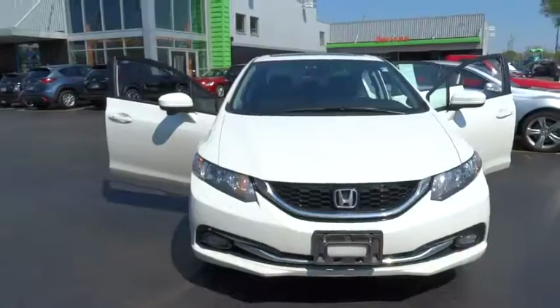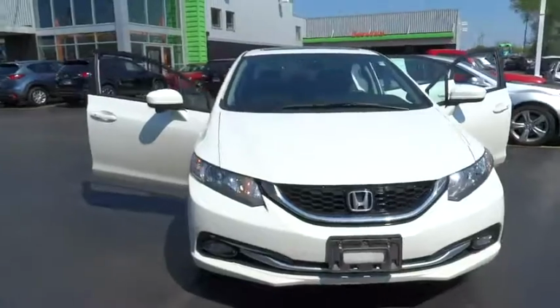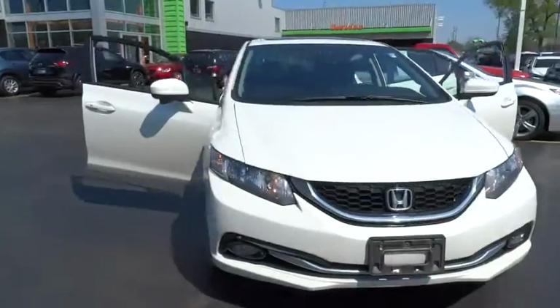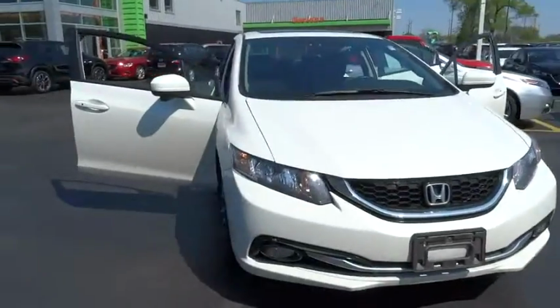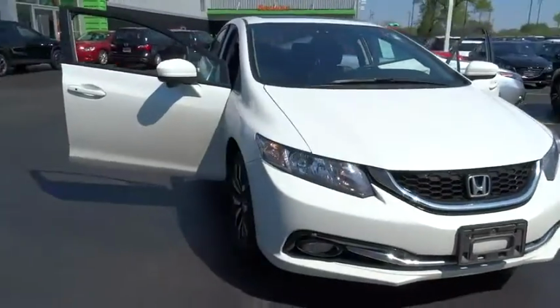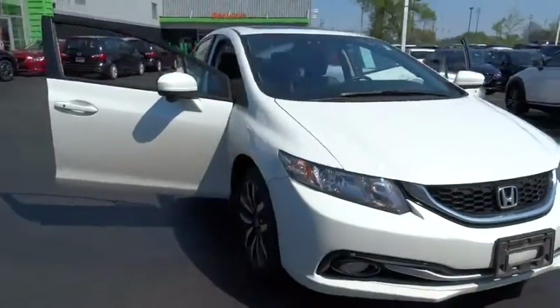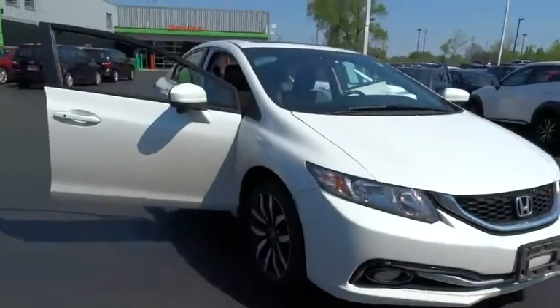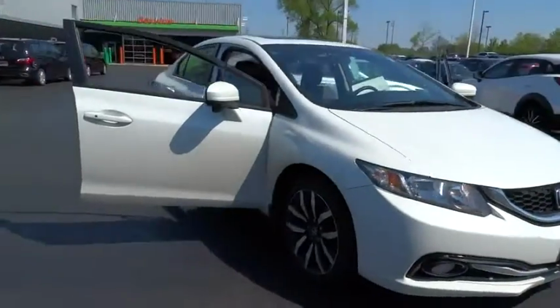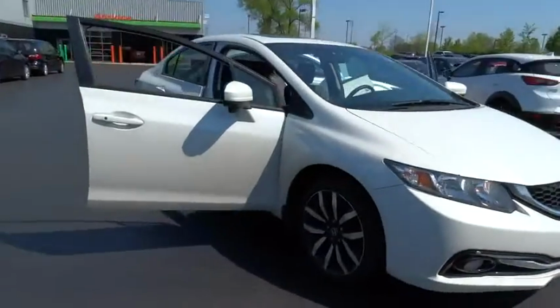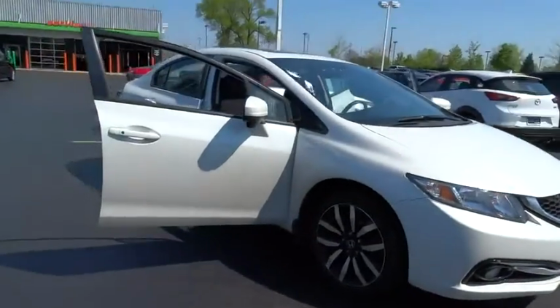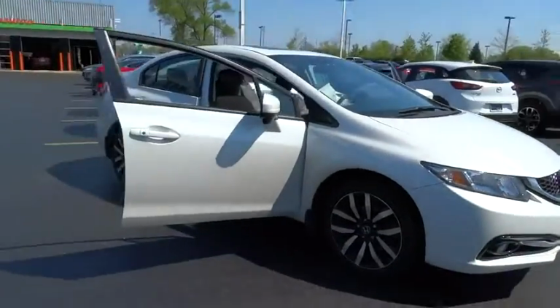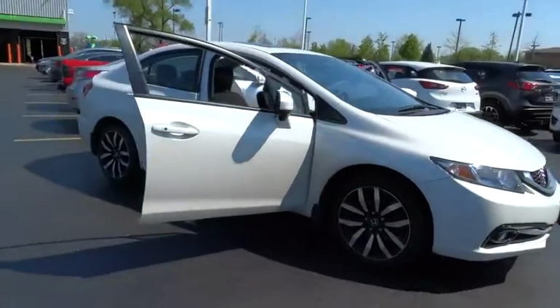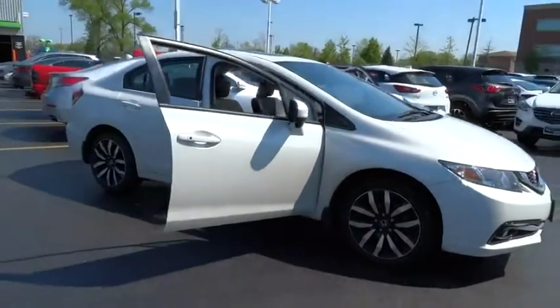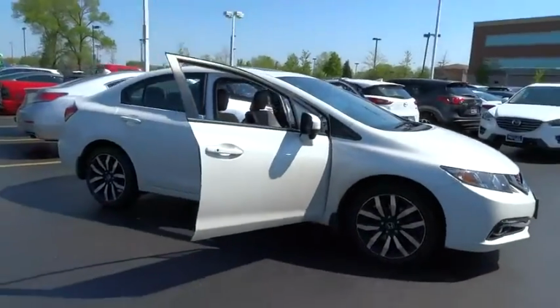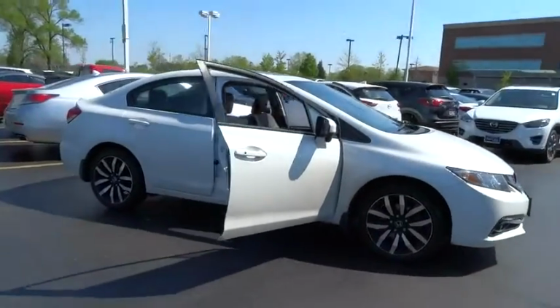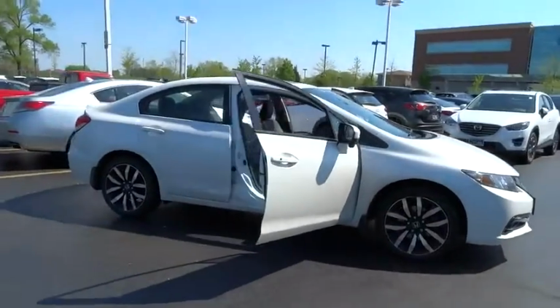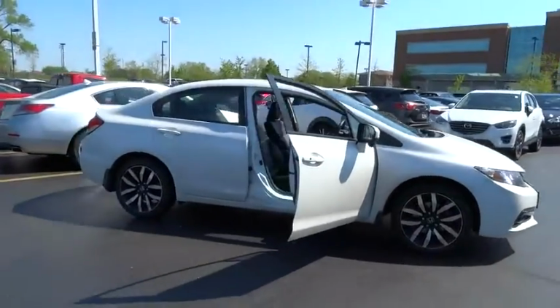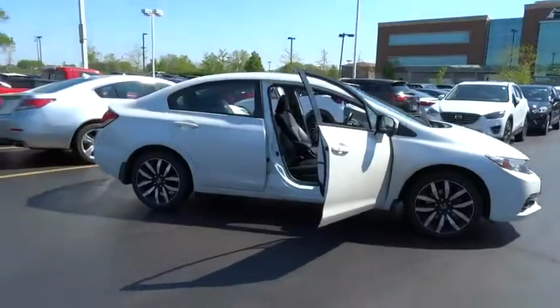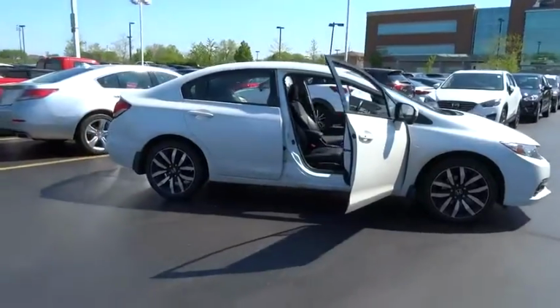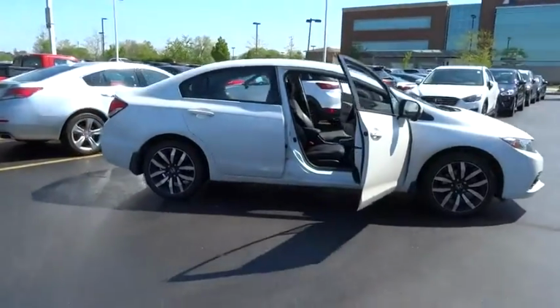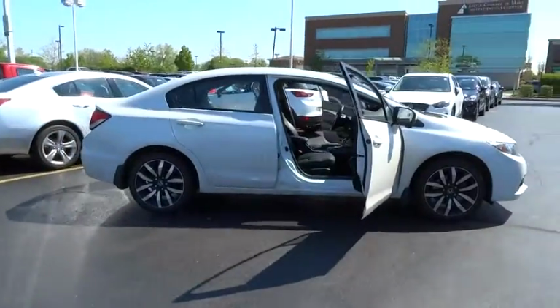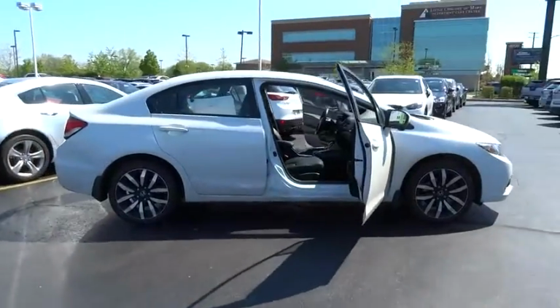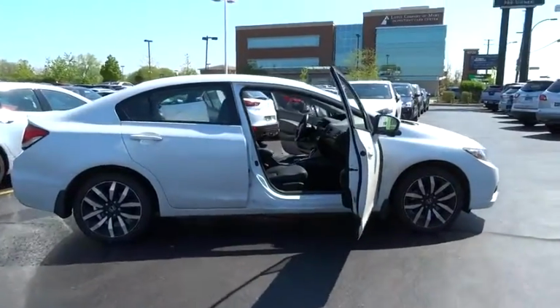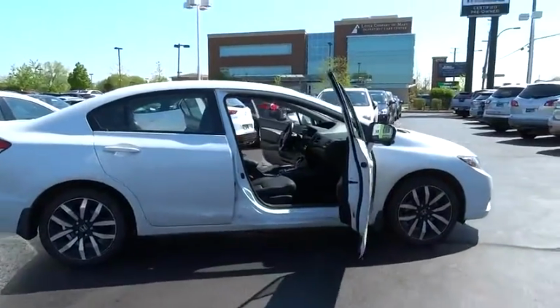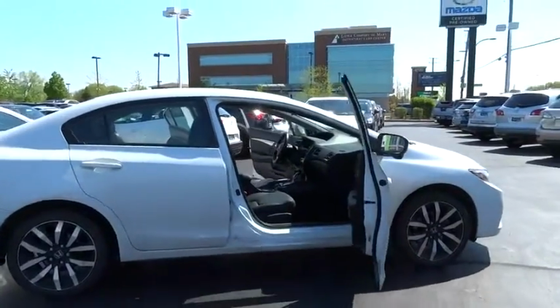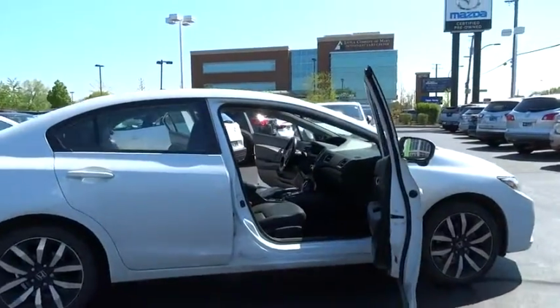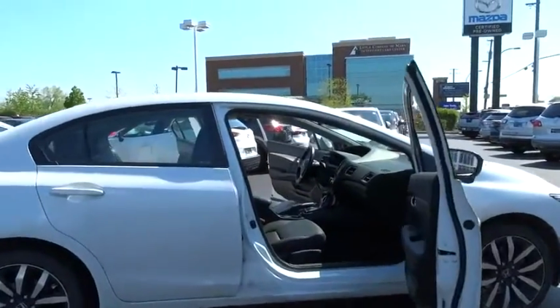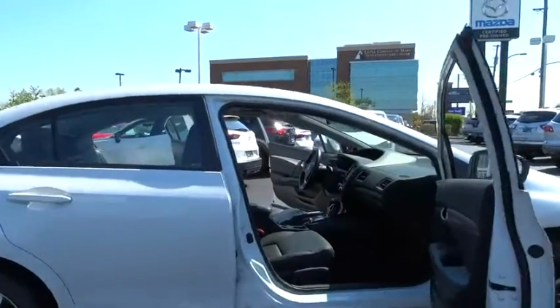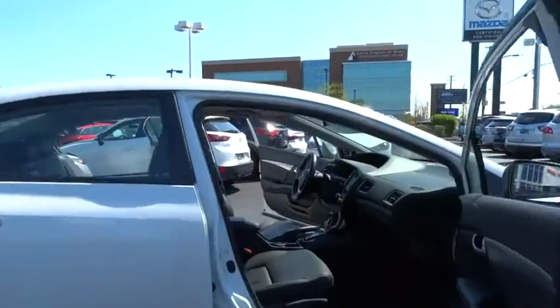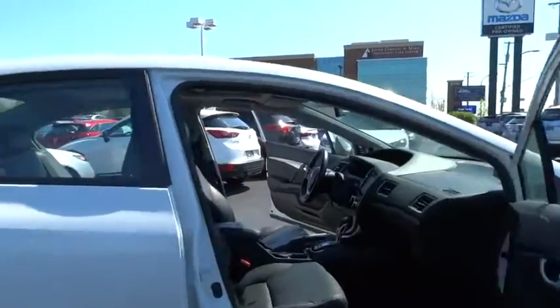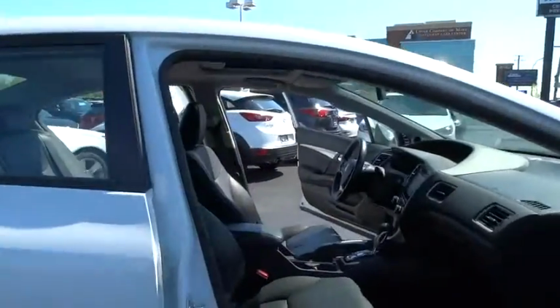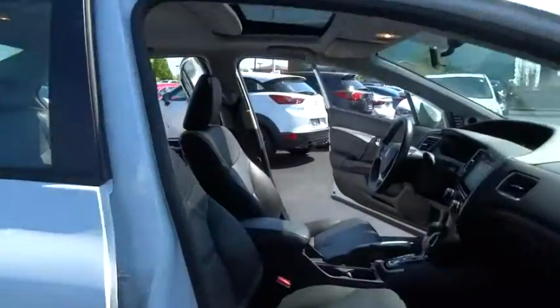The 2014 Honda Civic. Practical, awesome gas mileage, and incredibly reliable. This vehicle has less than 20,000 miles.